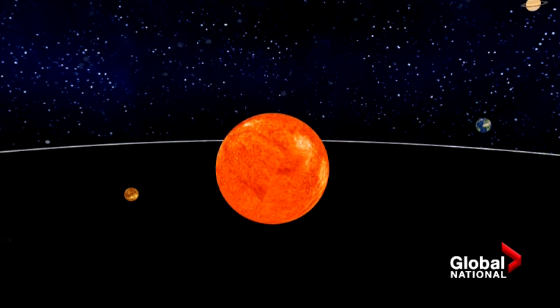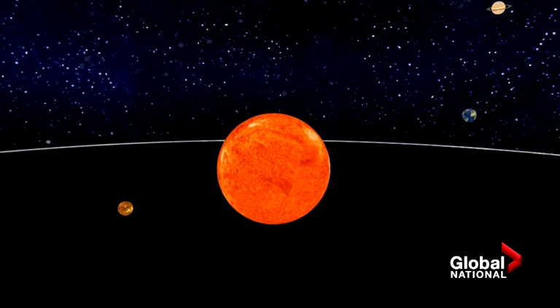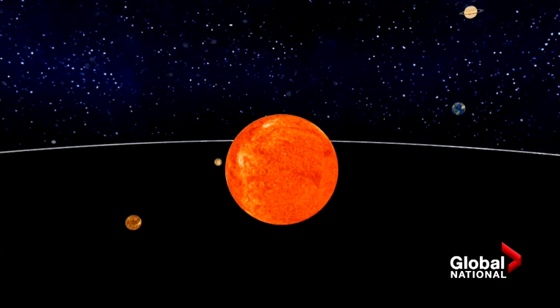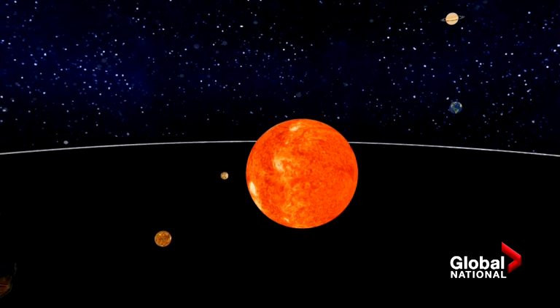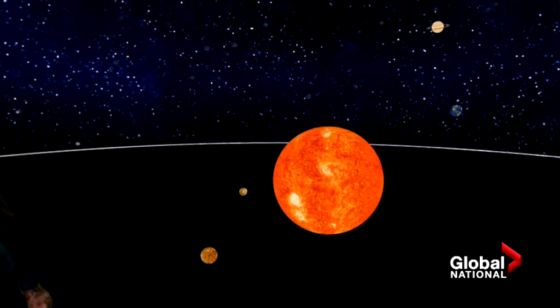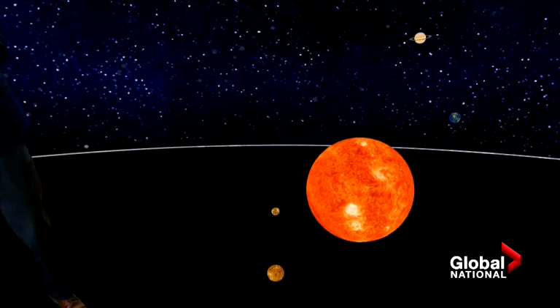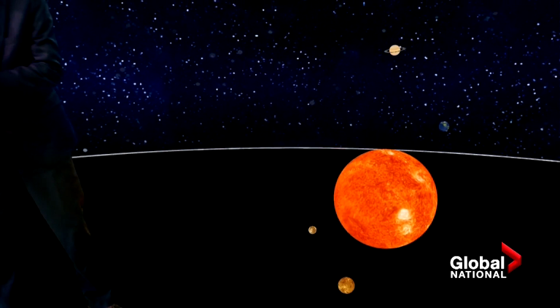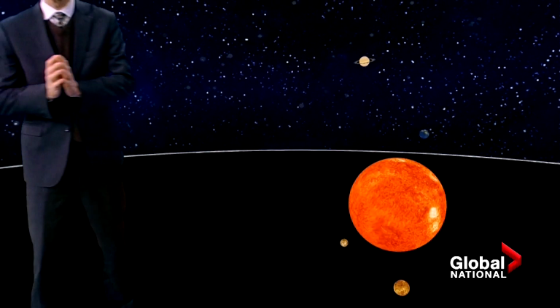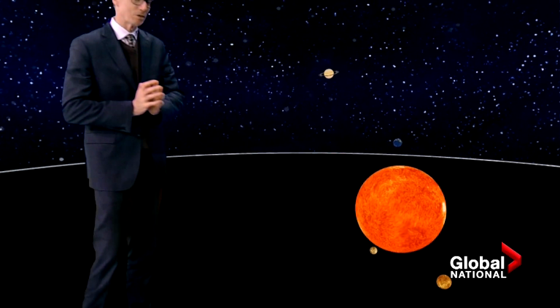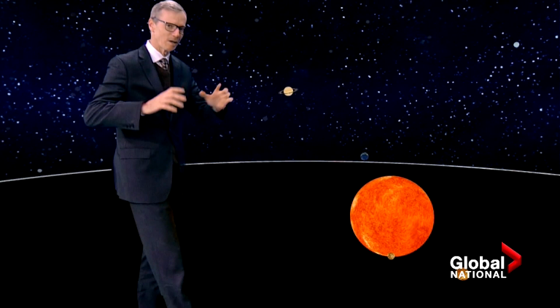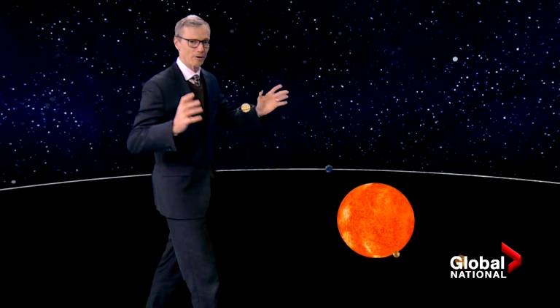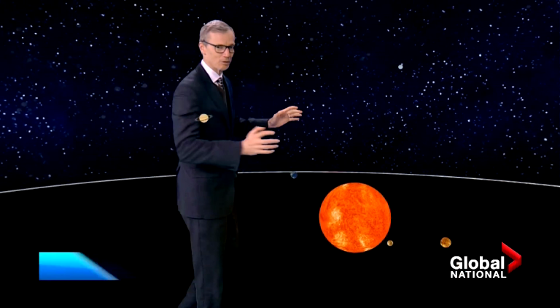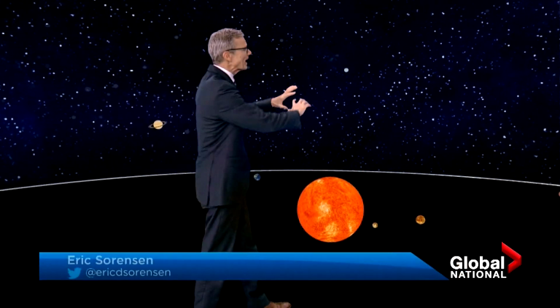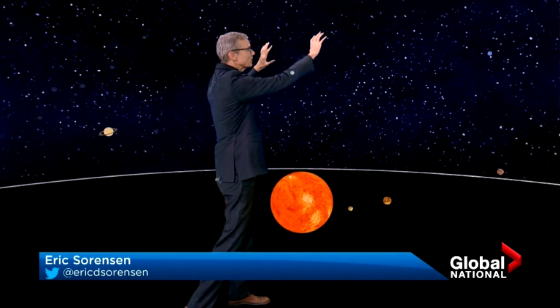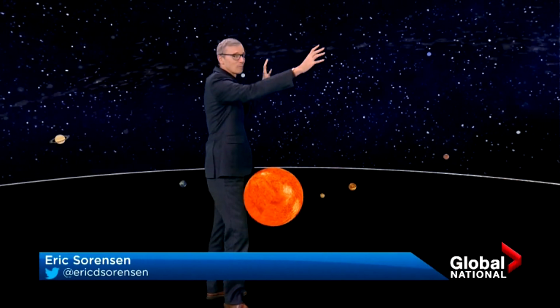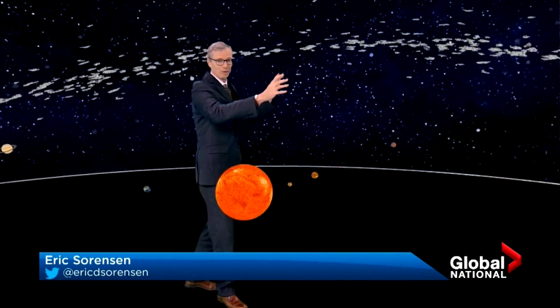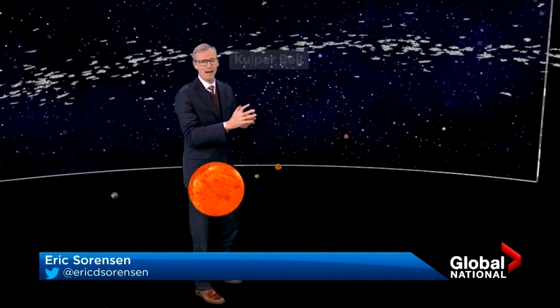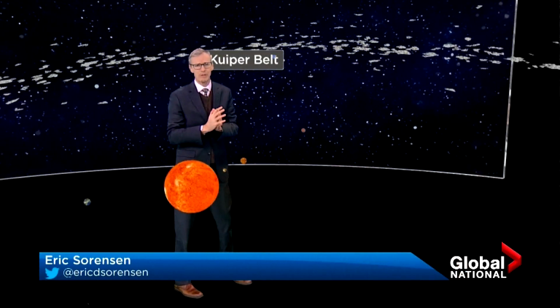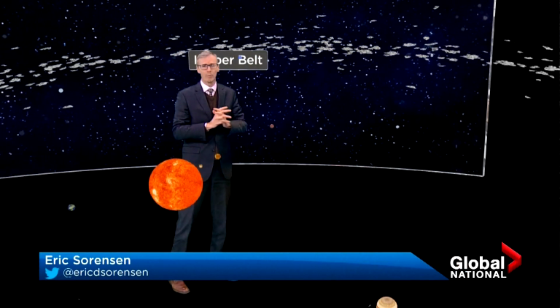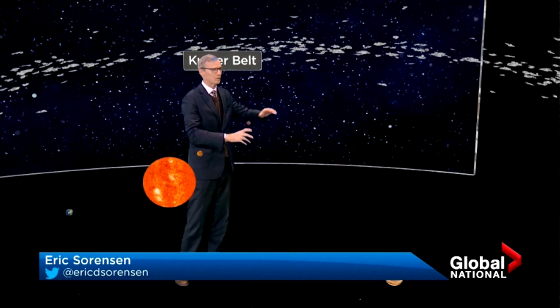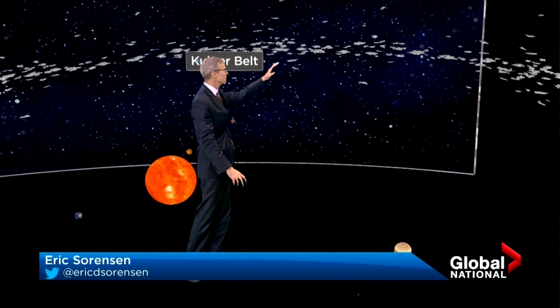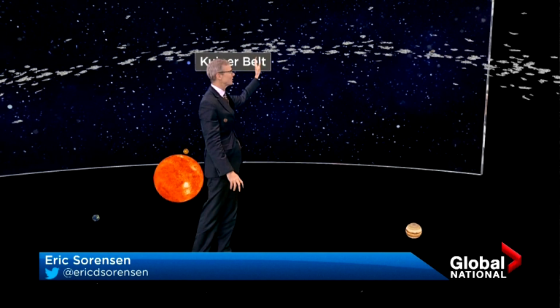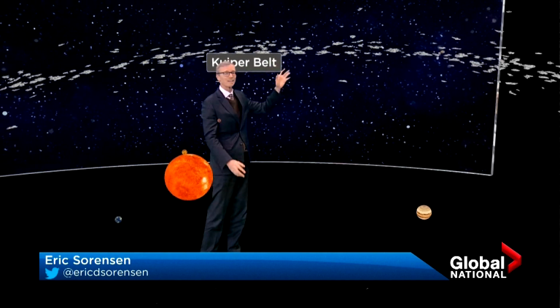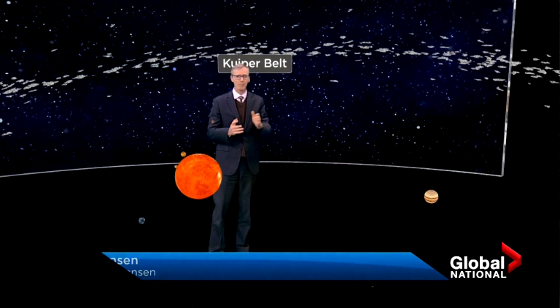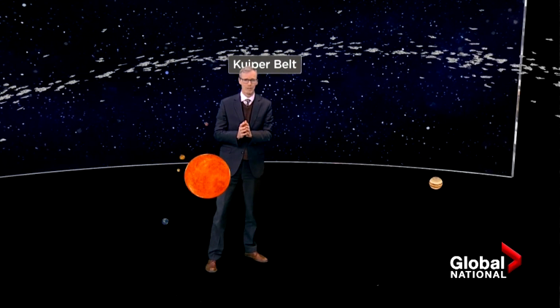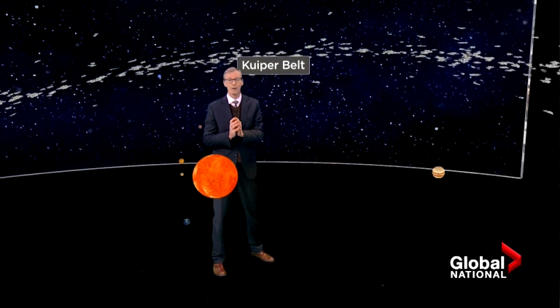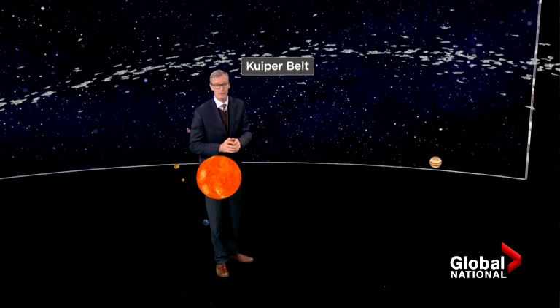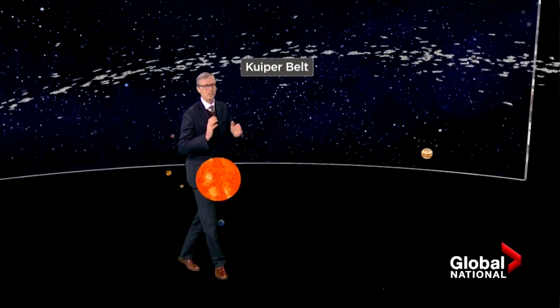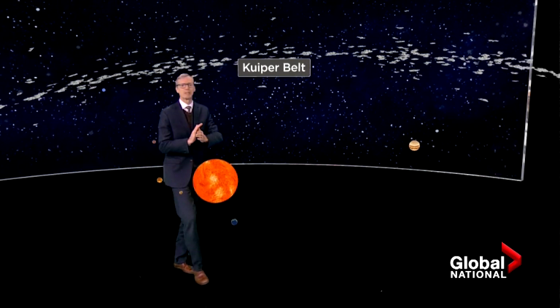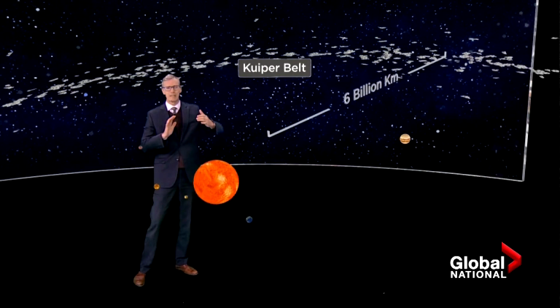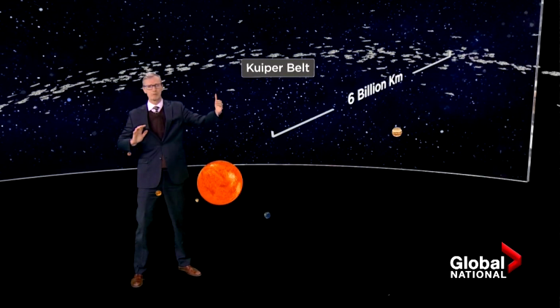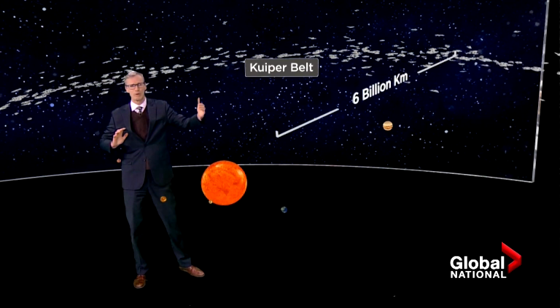We've long known about the major planets circling the sun. In terms of distance, tiny Arrokoth is way out in the Kuiper Belt, a vast region of orbiting asteroids, comets, and icy objects.